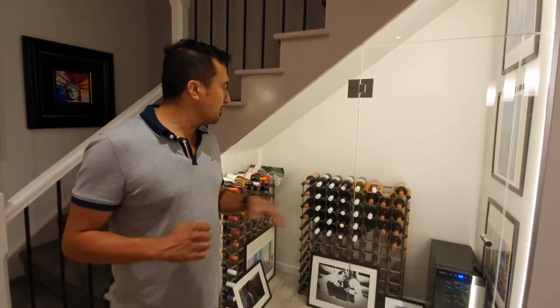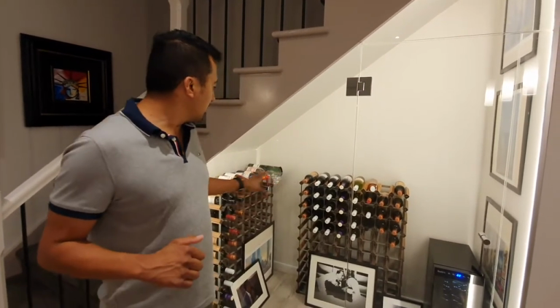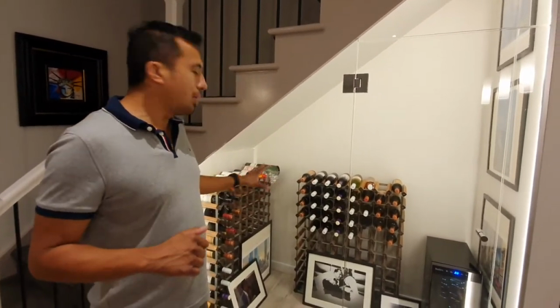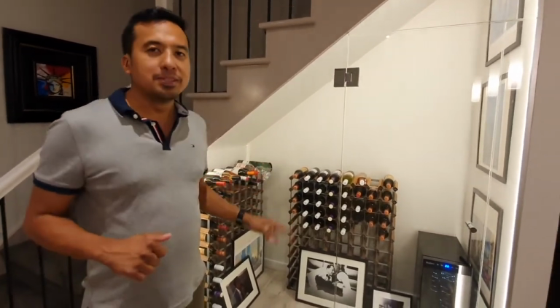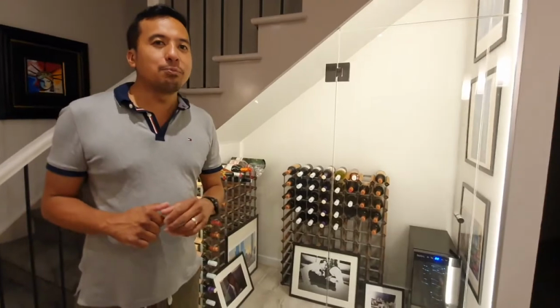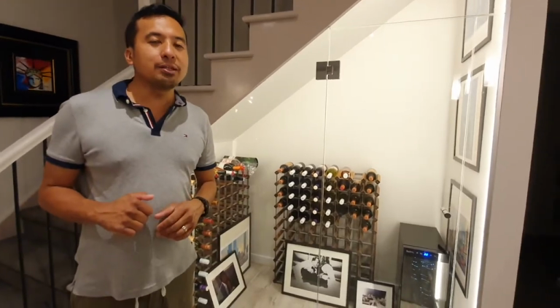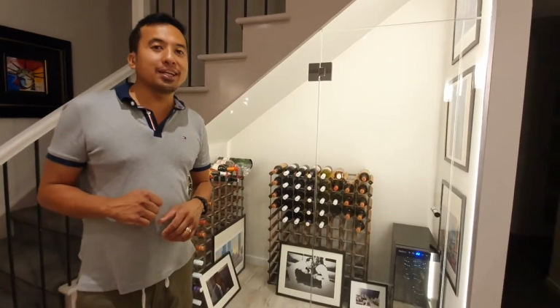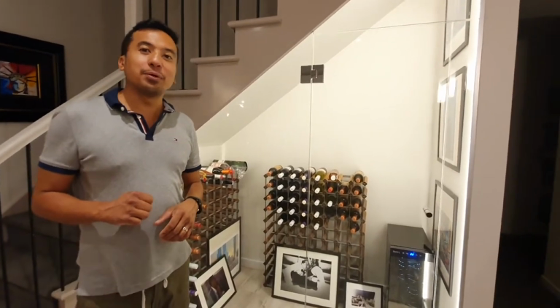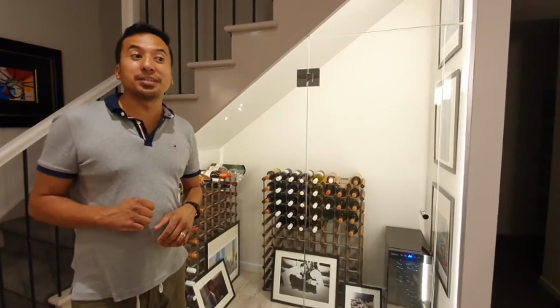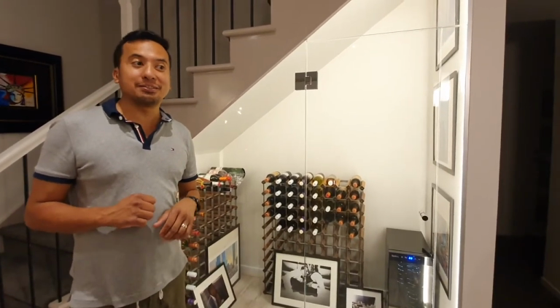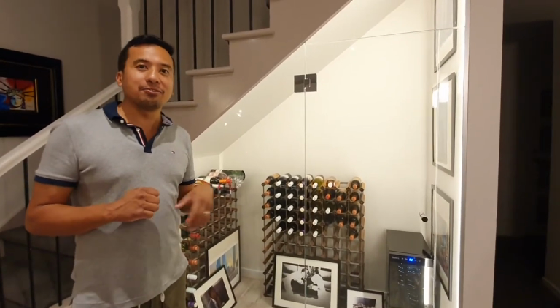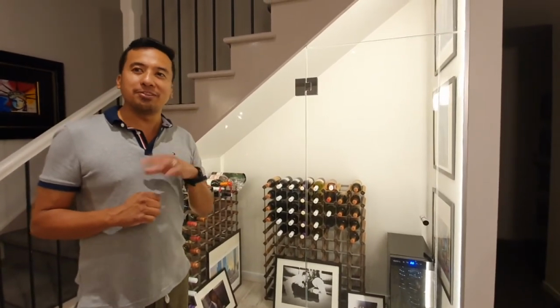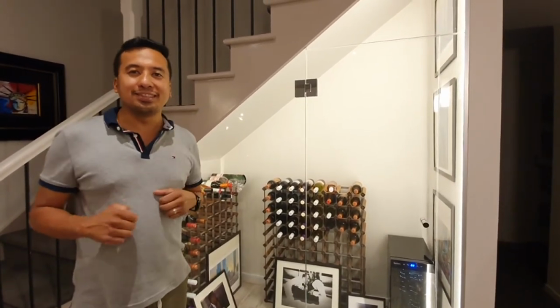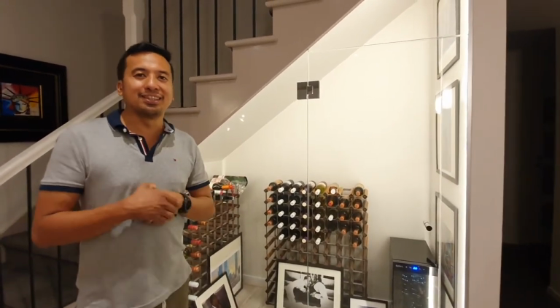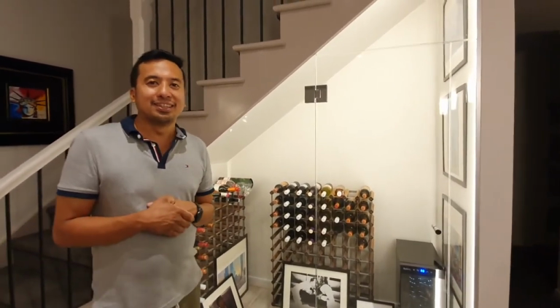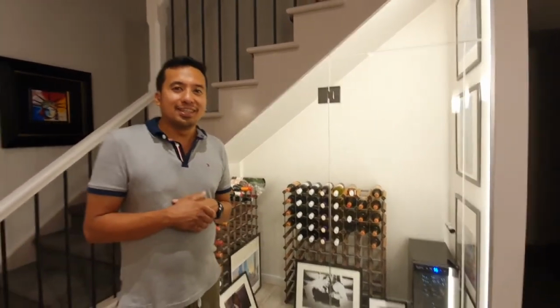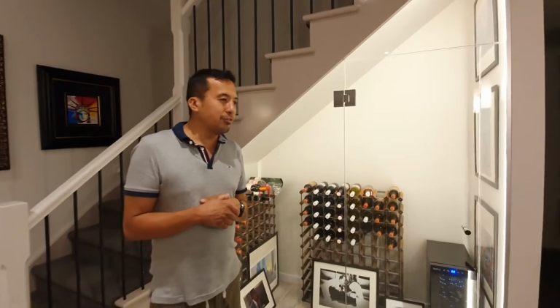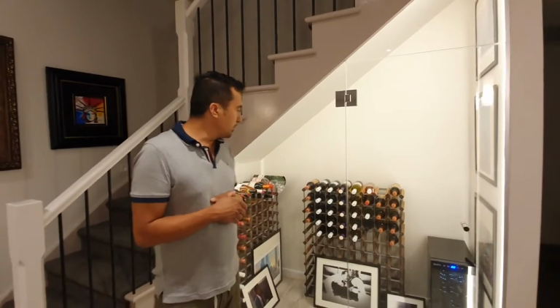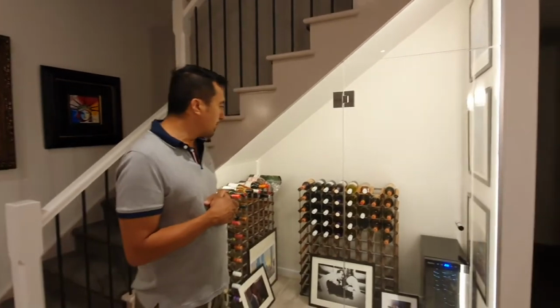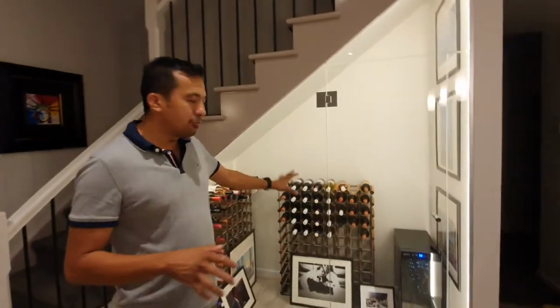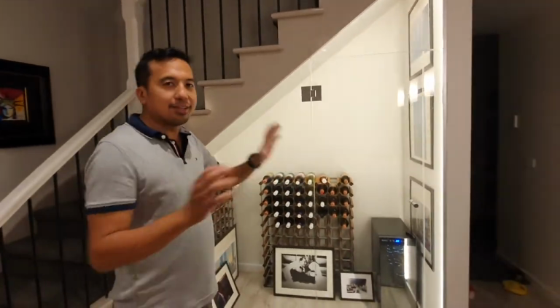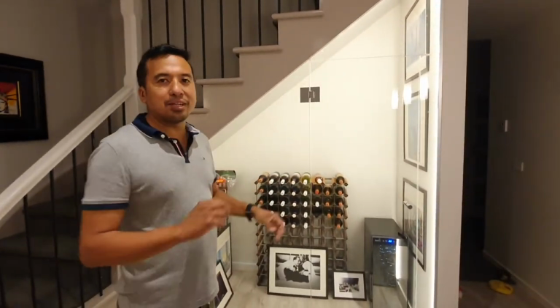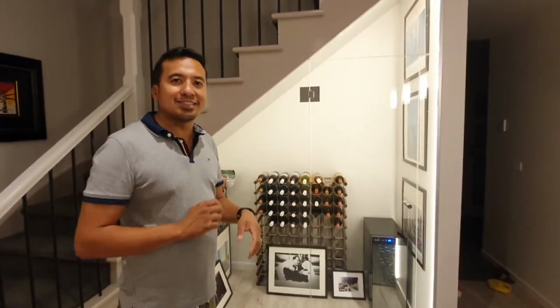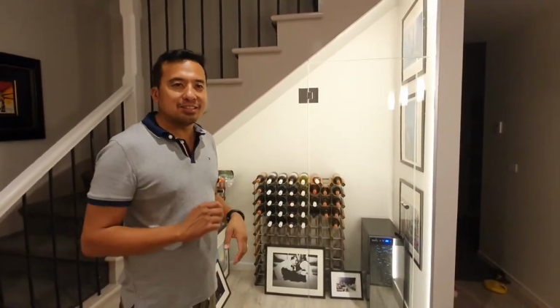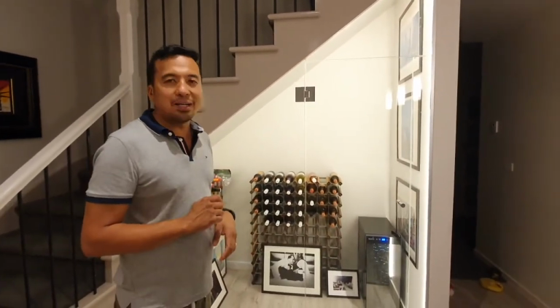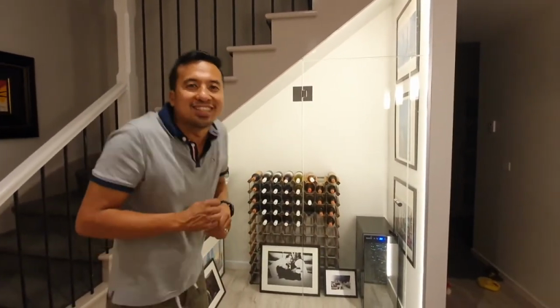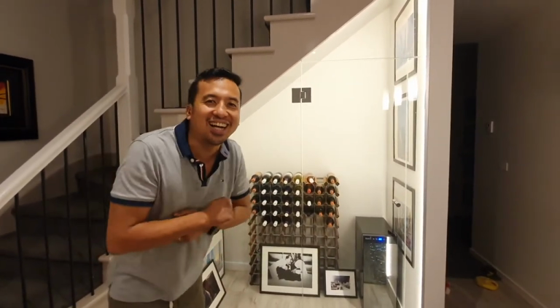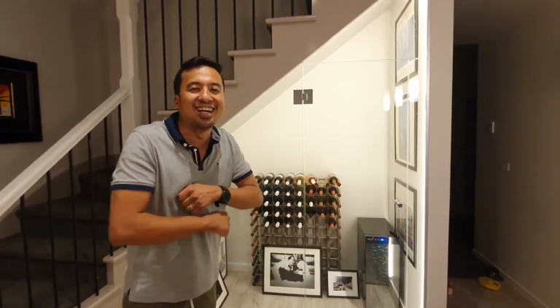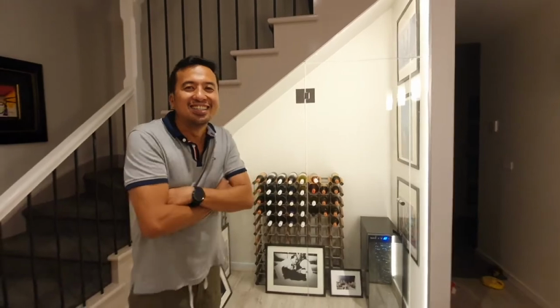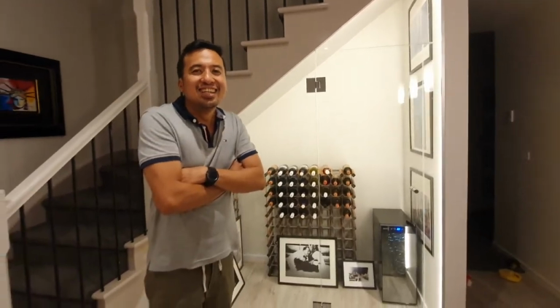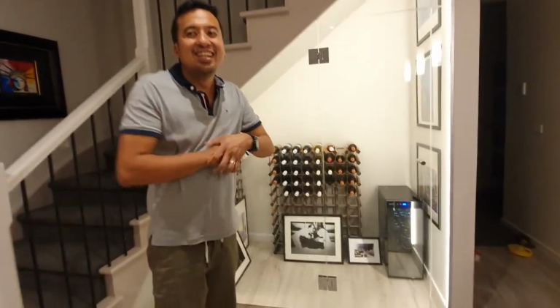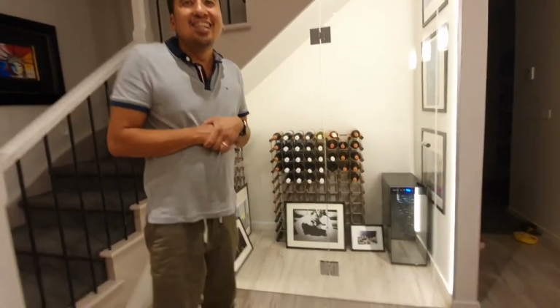We're trying to fill up with wines — we're going to get some more exotic wines from overseas, and hopefully soon we'll be able to fill this up, but we need to save money first. There's 180 bottles capacity — oh my gosh, it's so expensive. I'm broke already, we have to save up.